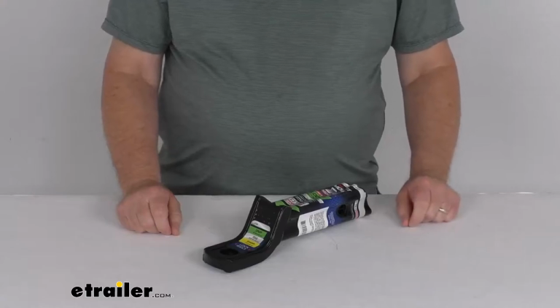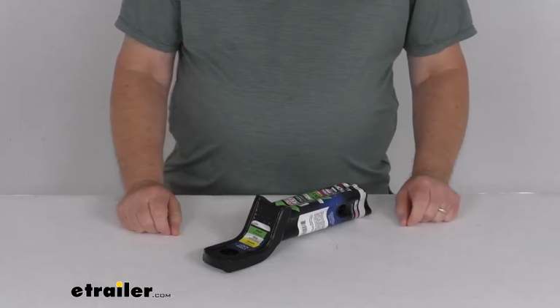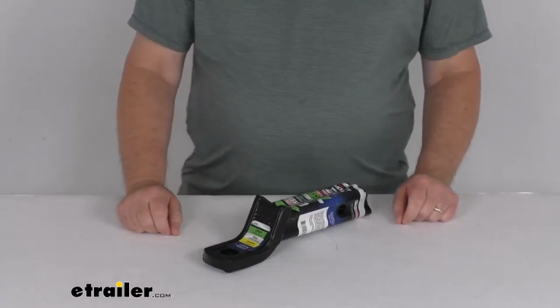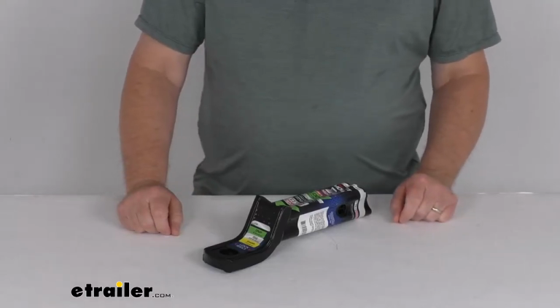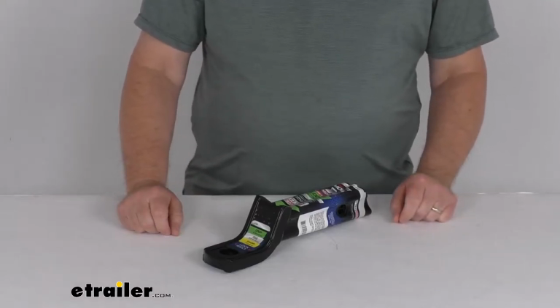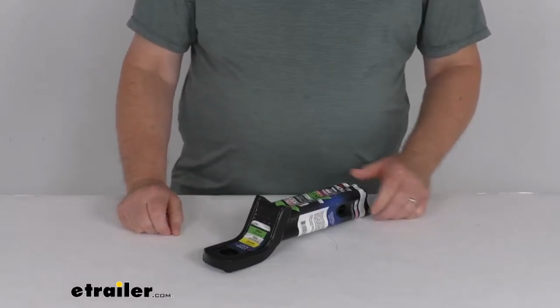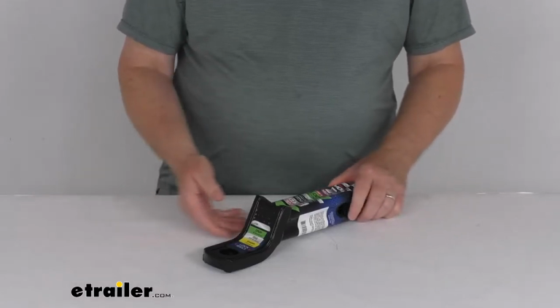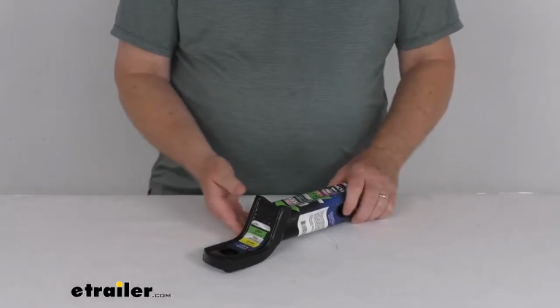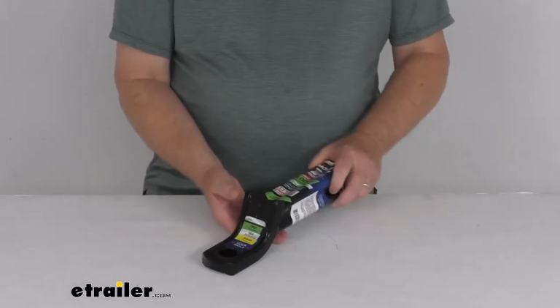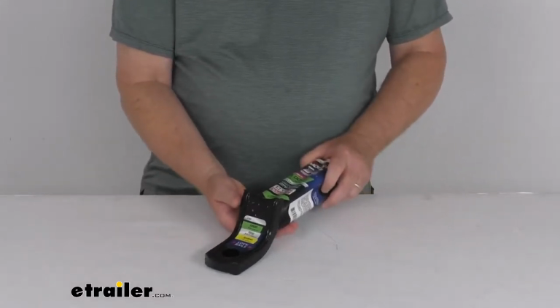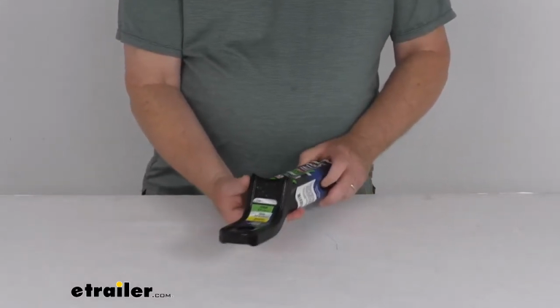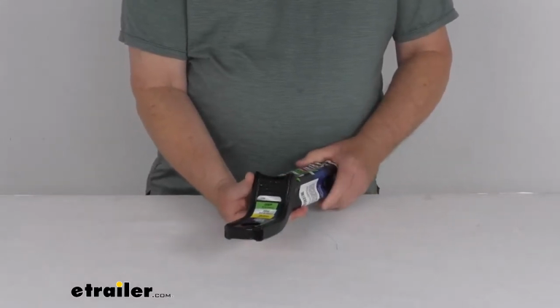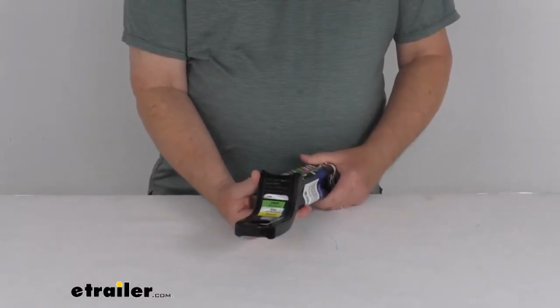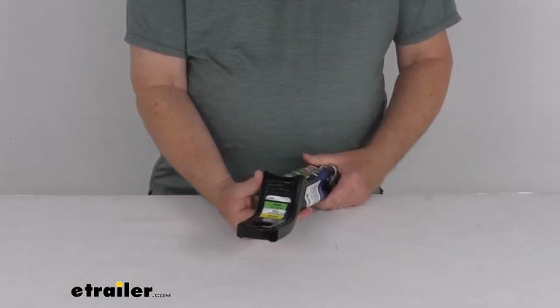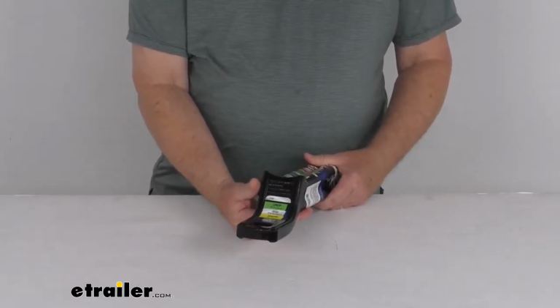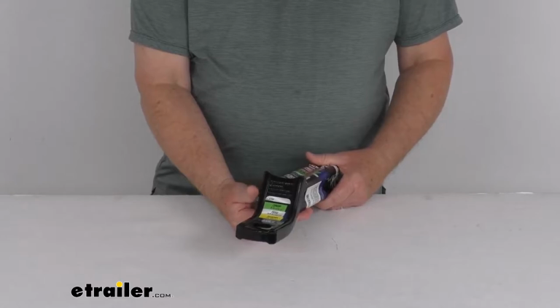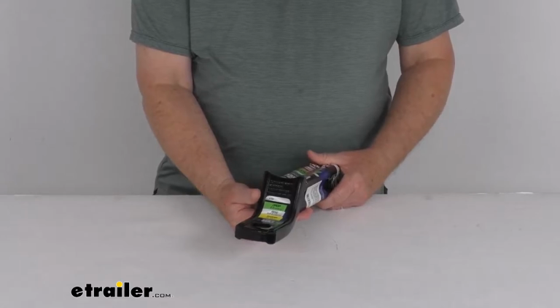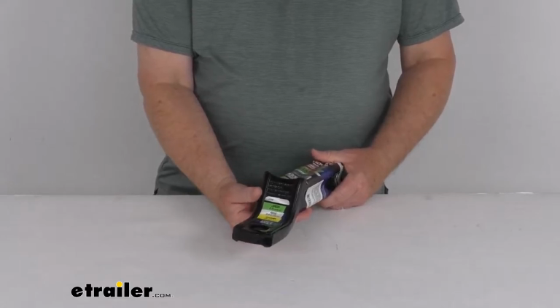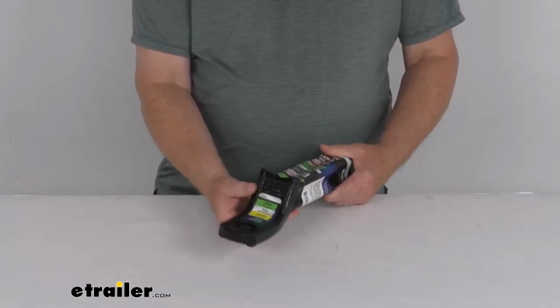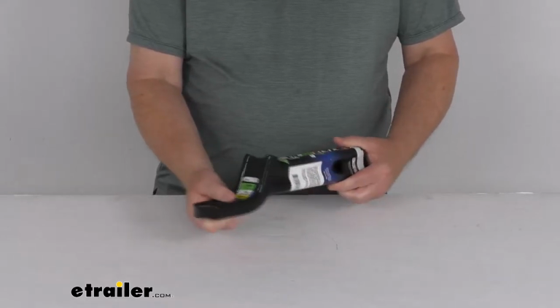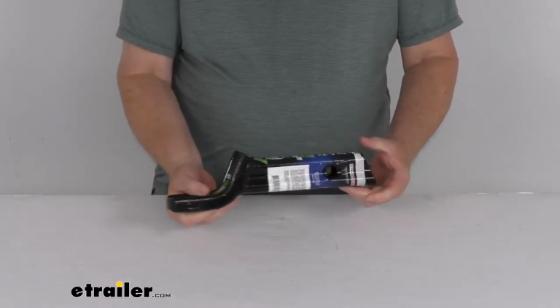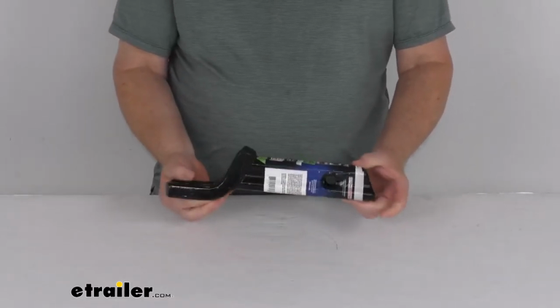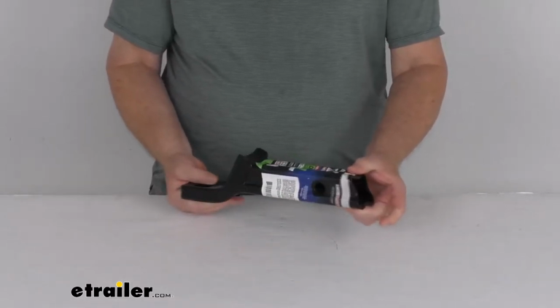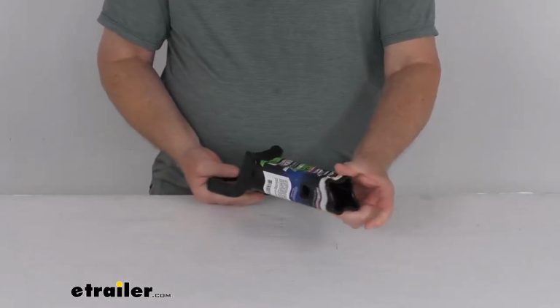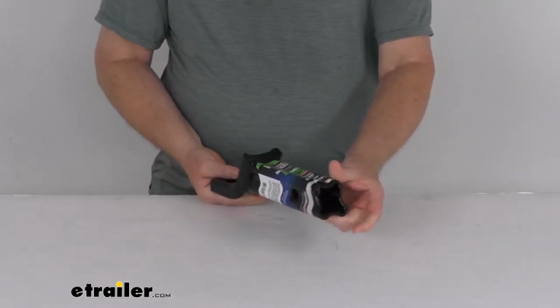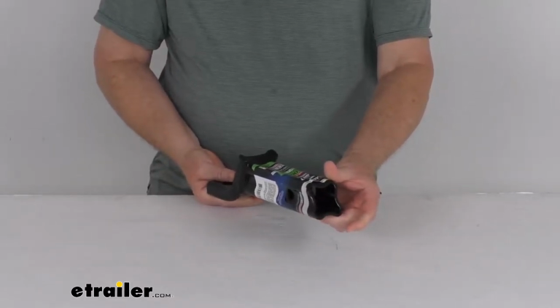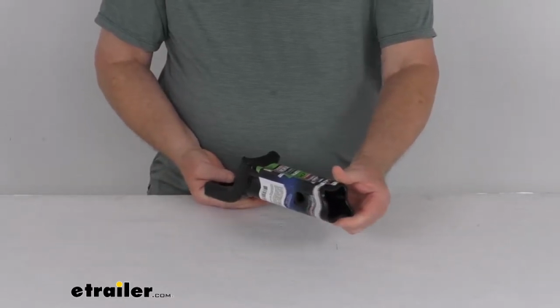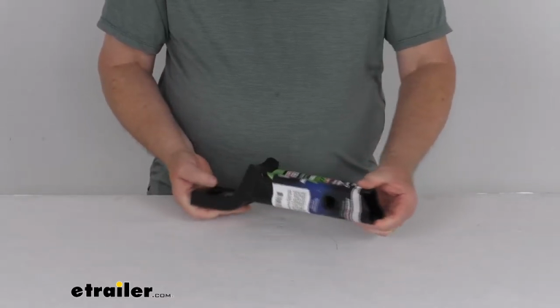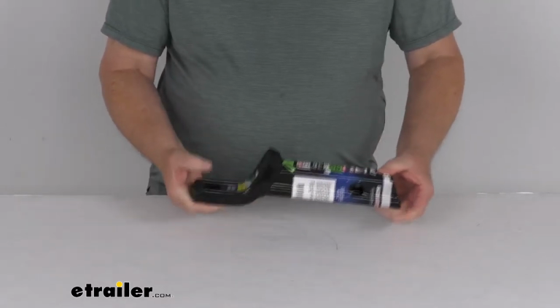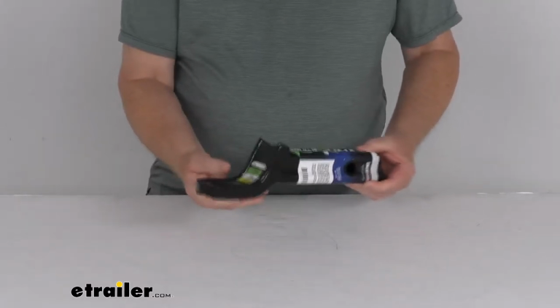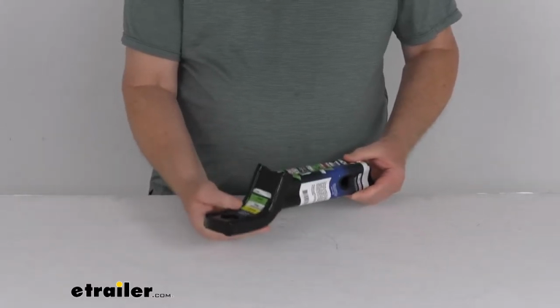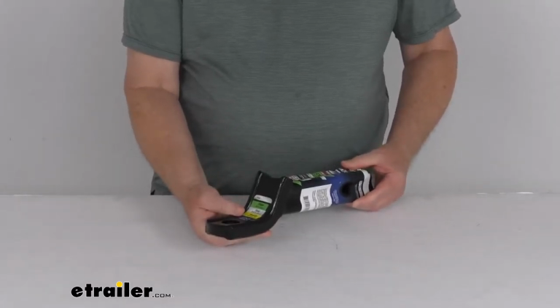Hello everybody, this is Jeff at eTrailer.com. Today we're going to take a look at this TowSmart ball mount for 2-inch hitches. It has a 6,000-pound gross towing weight capacity.